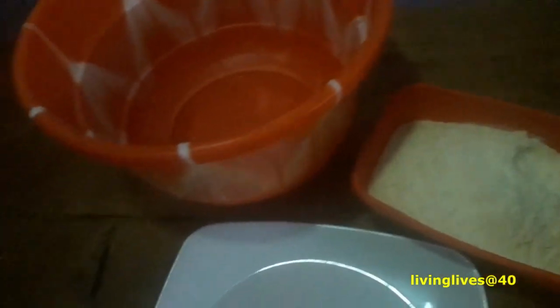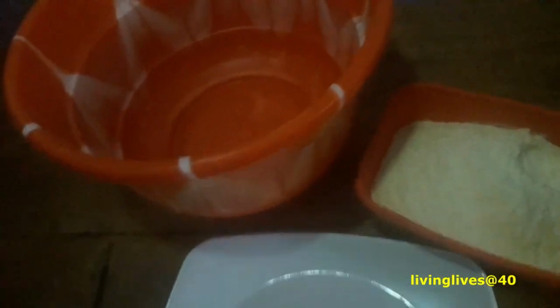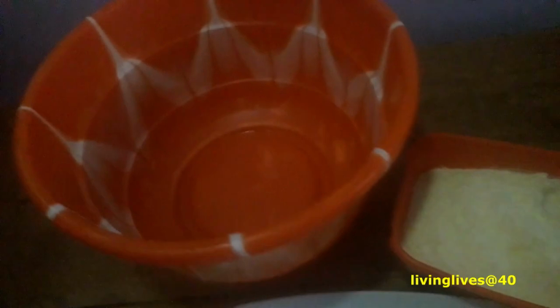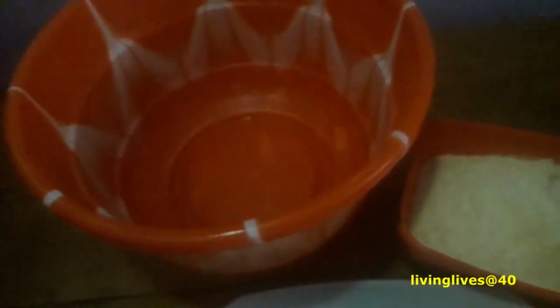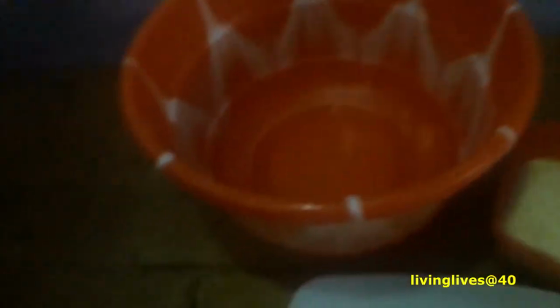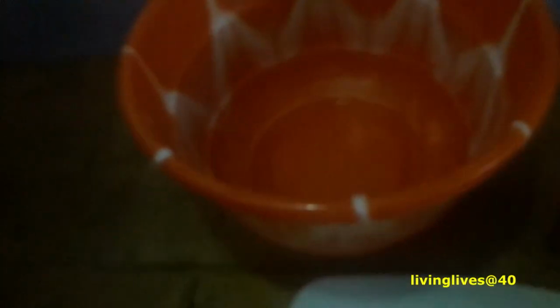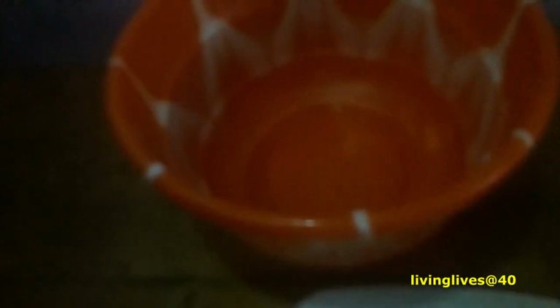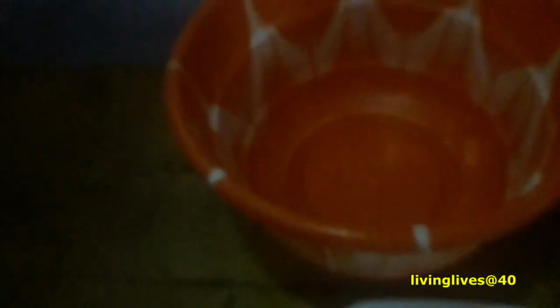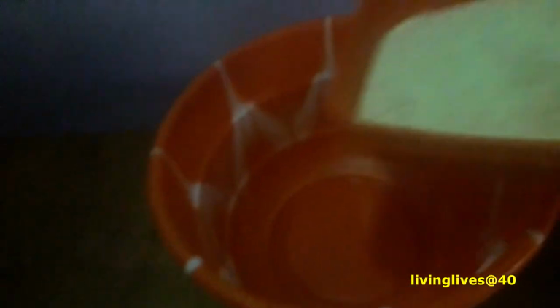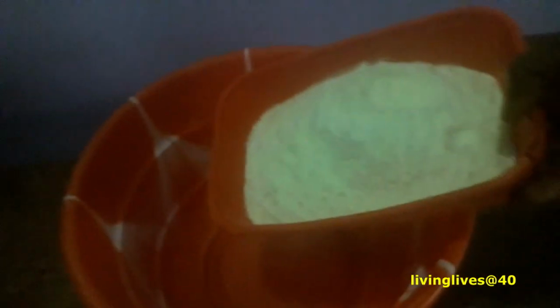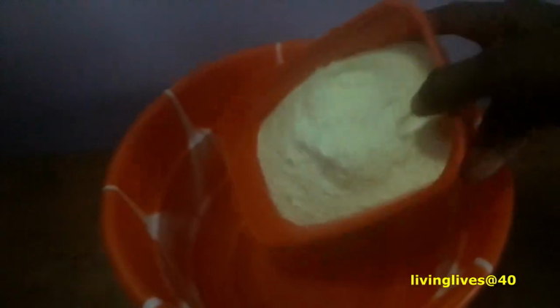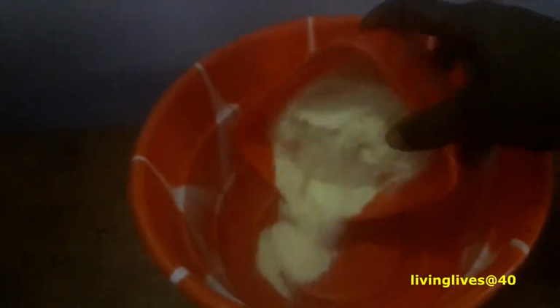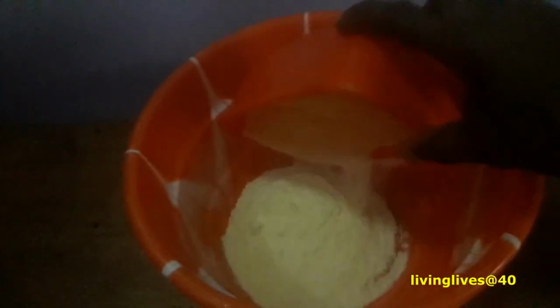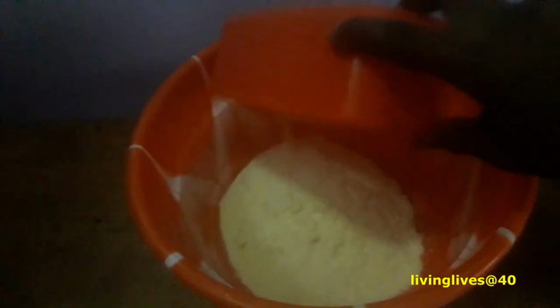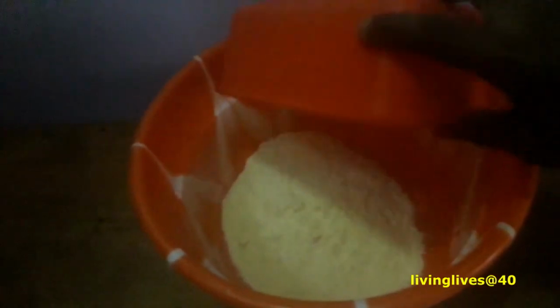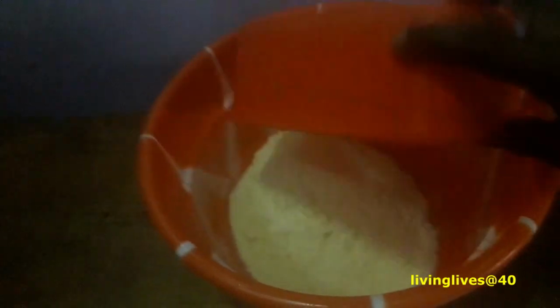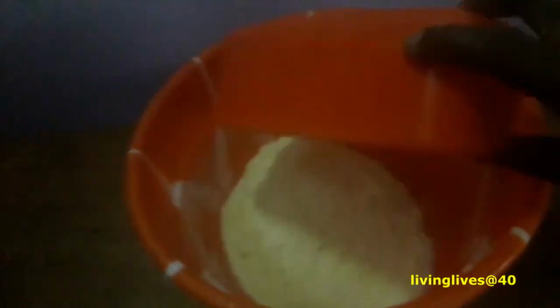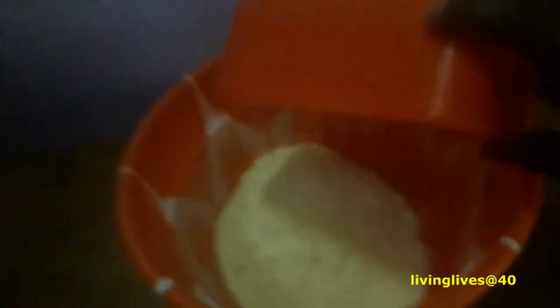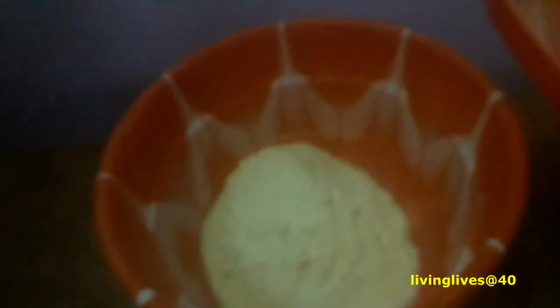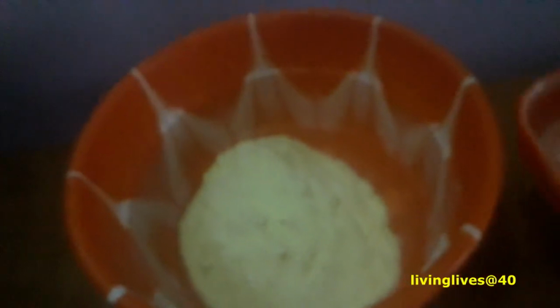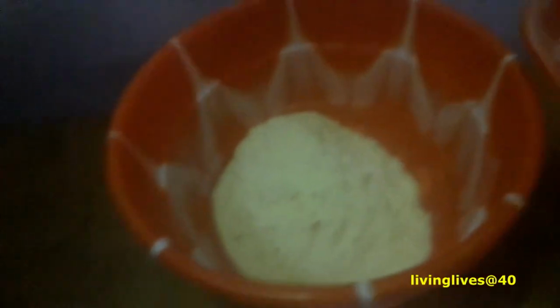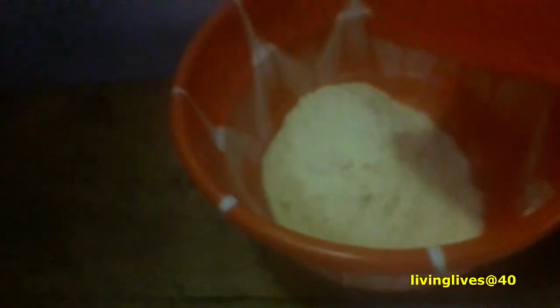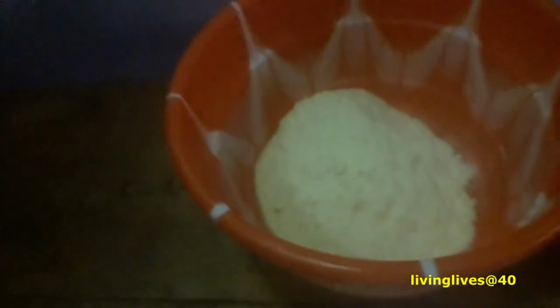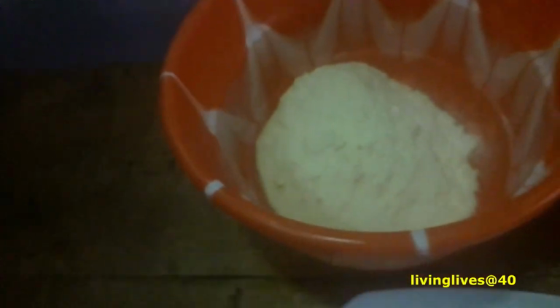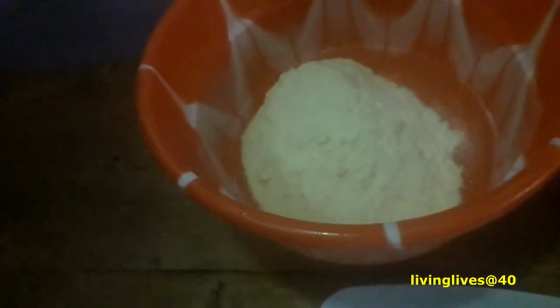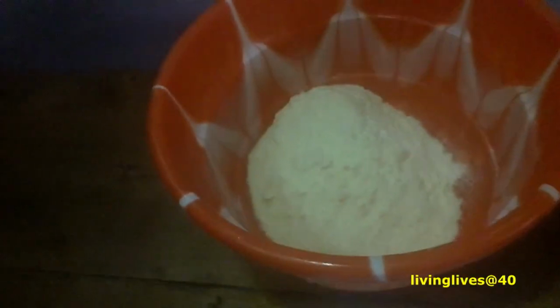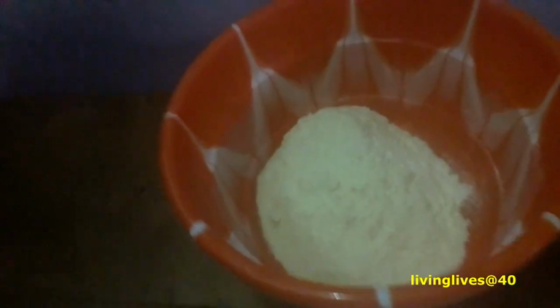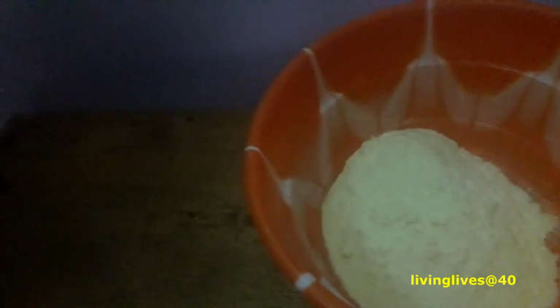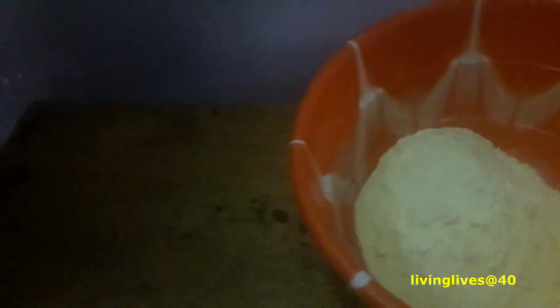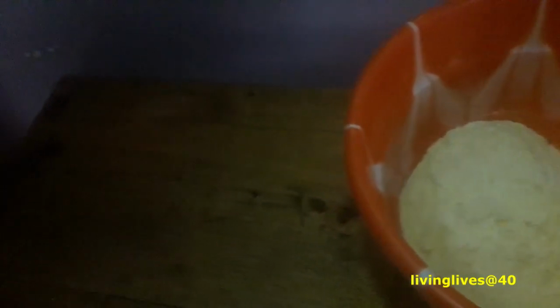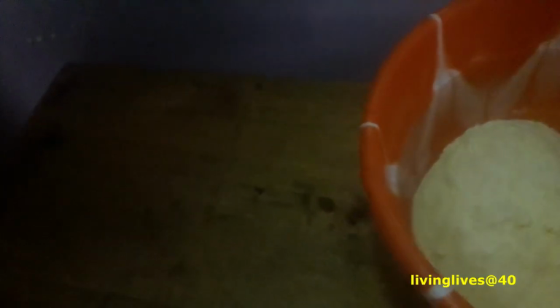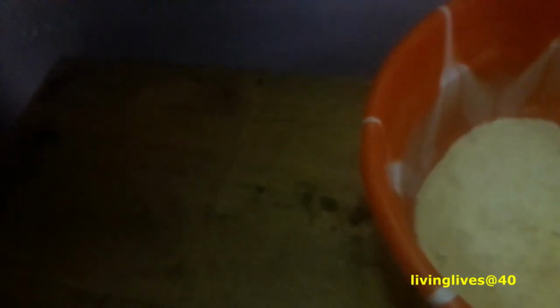So I'm going to mix it up now and leave it to settle for about an hour. What happens is I just pour in the milk in the bowl, then I pour in the water.